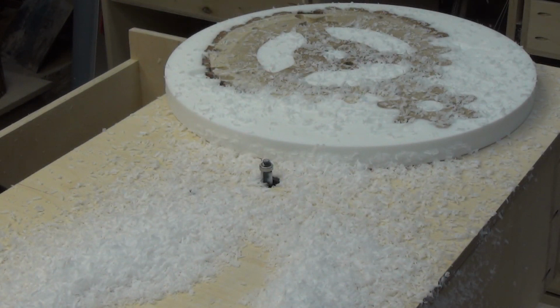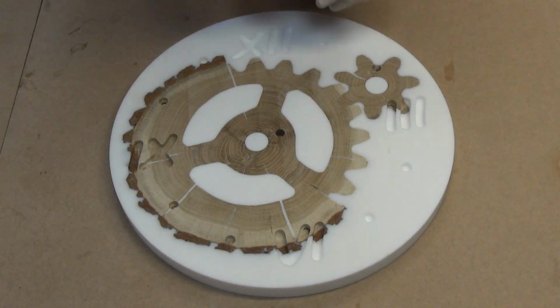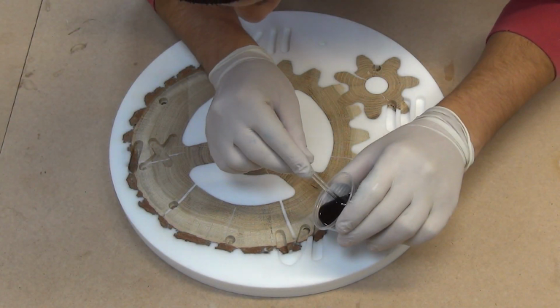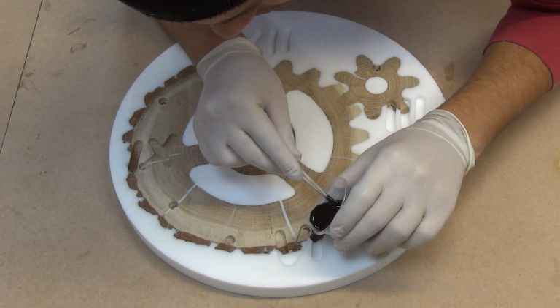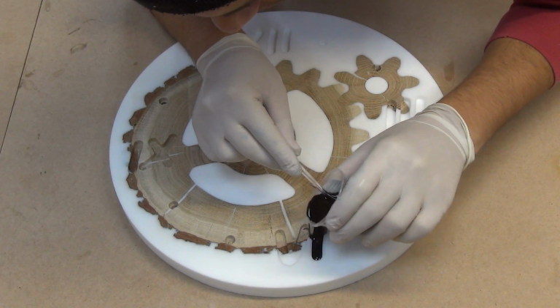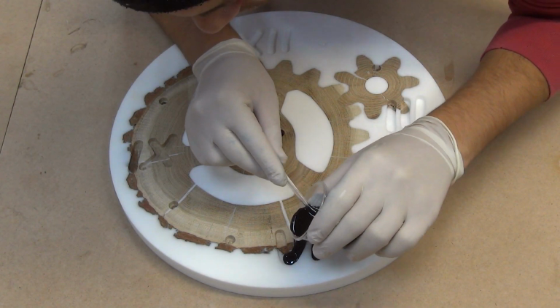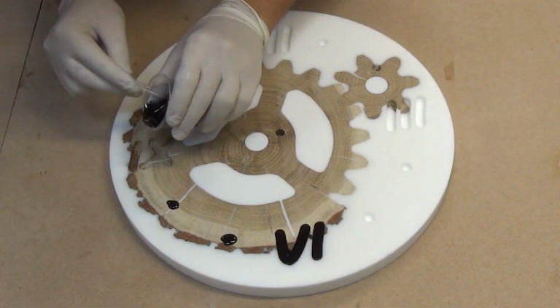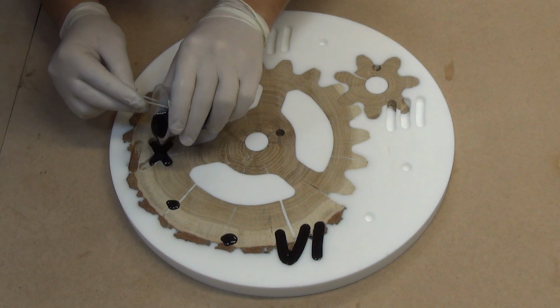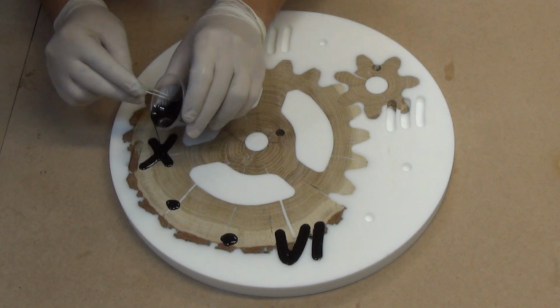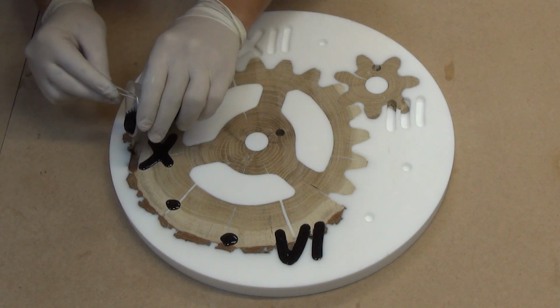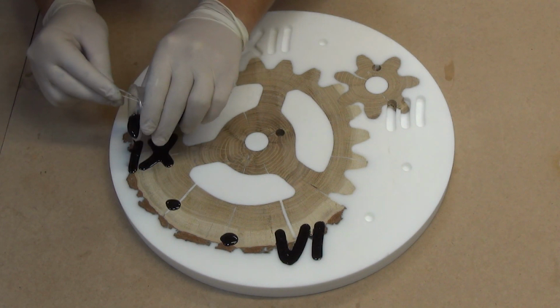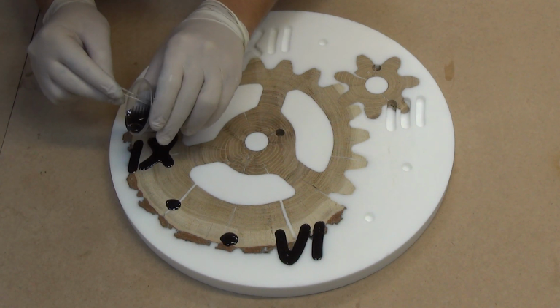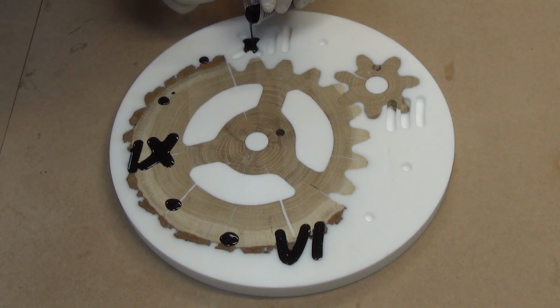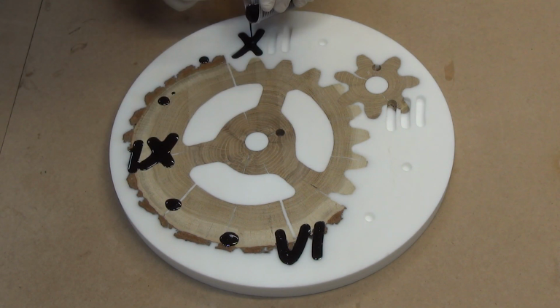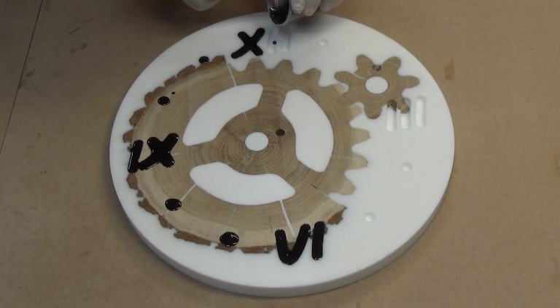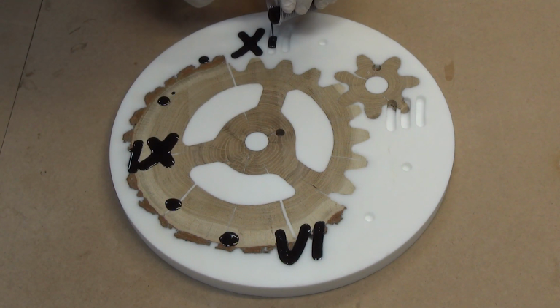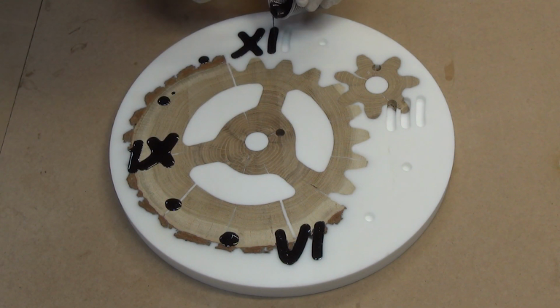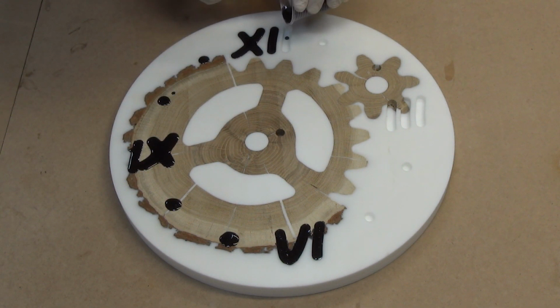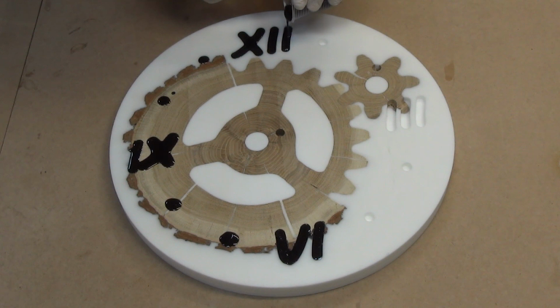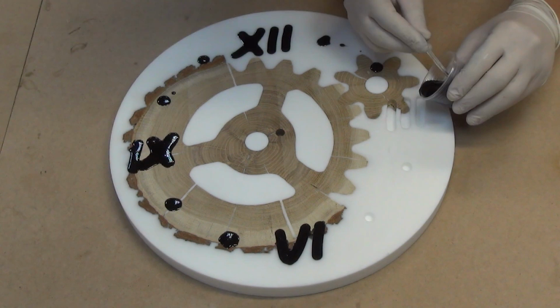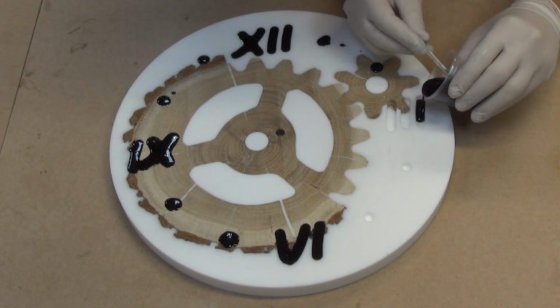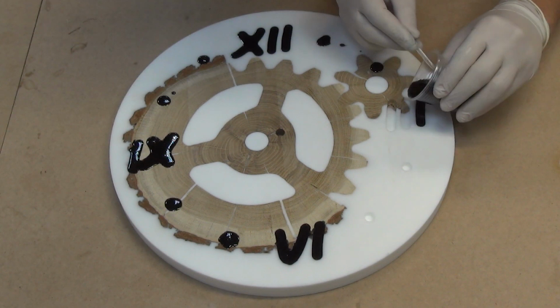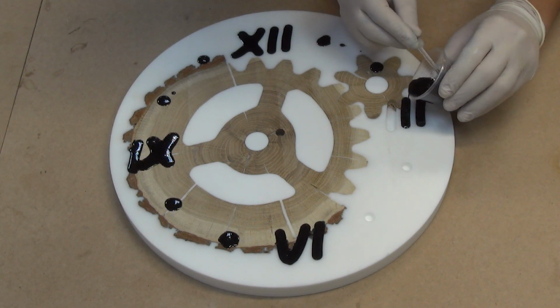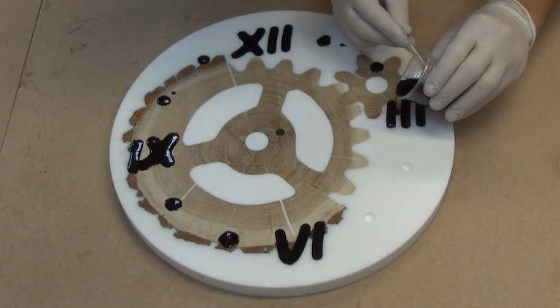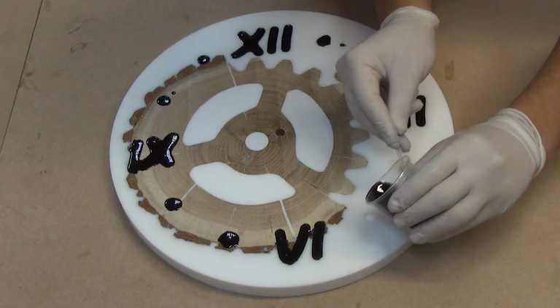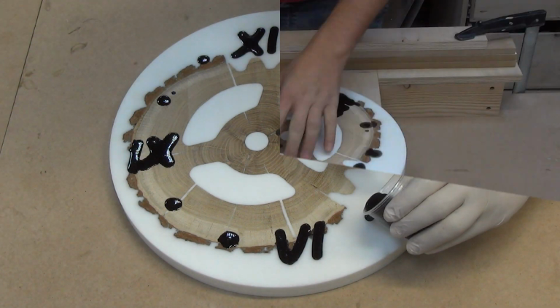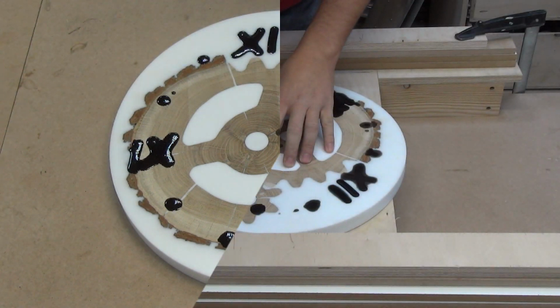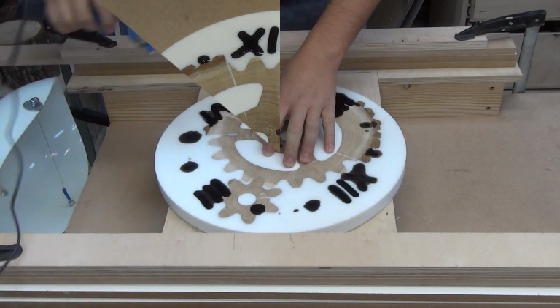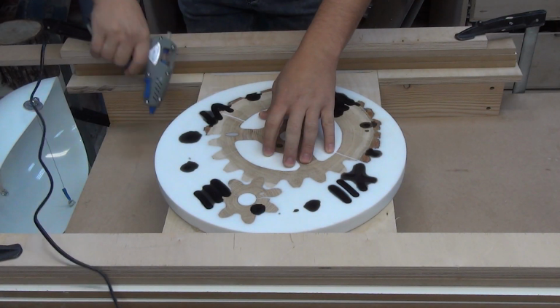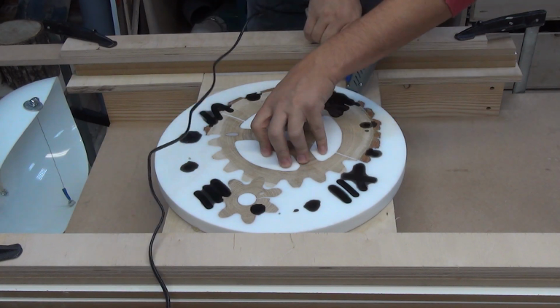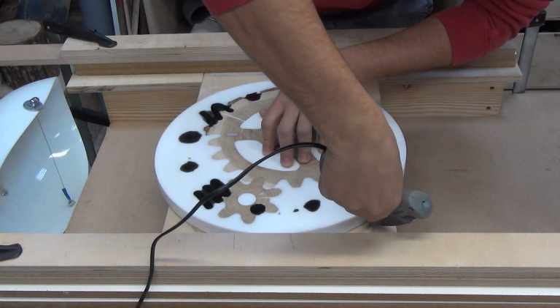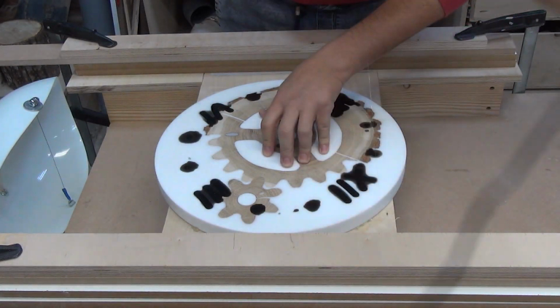I fill the elements of the clock face with epoxy resin with added black dye. Again, the alignment process.